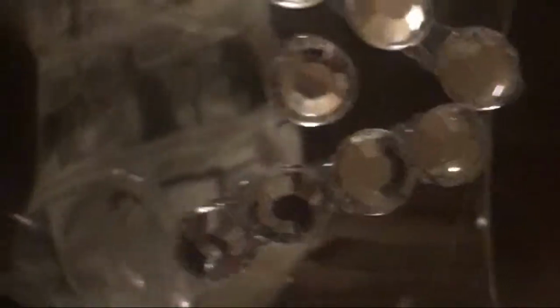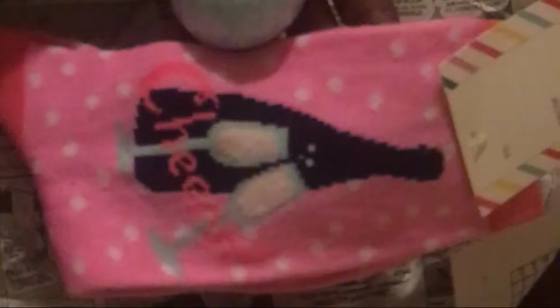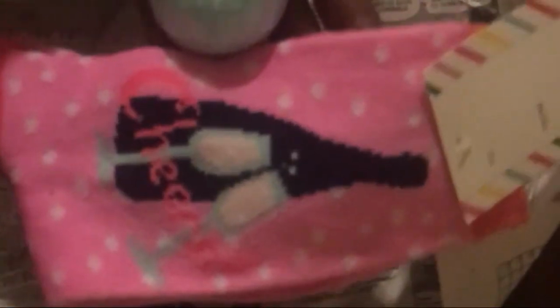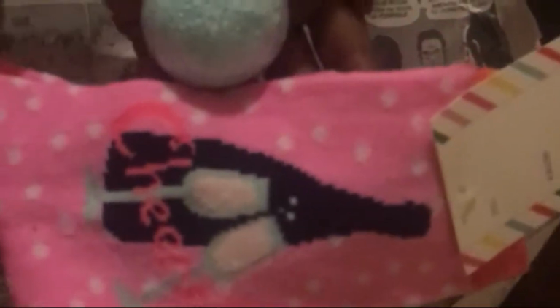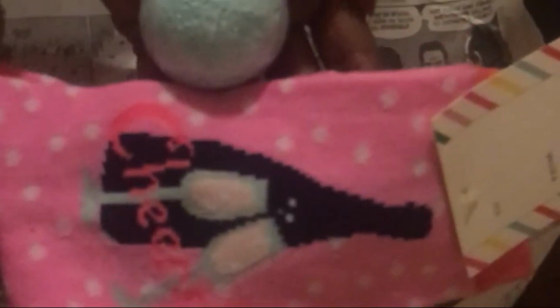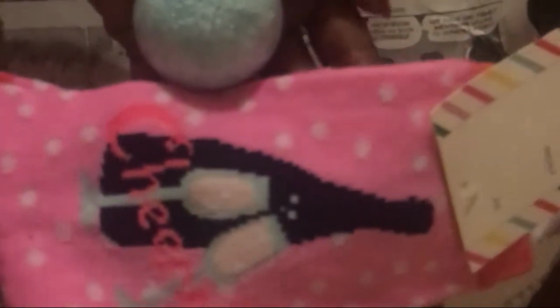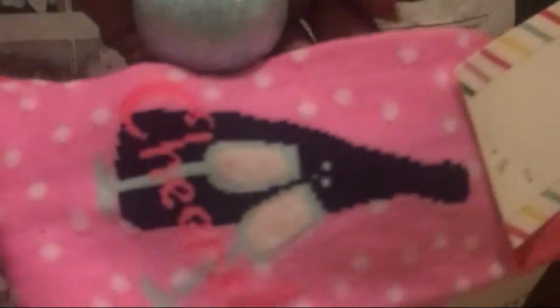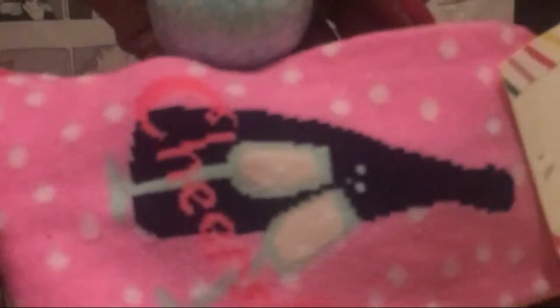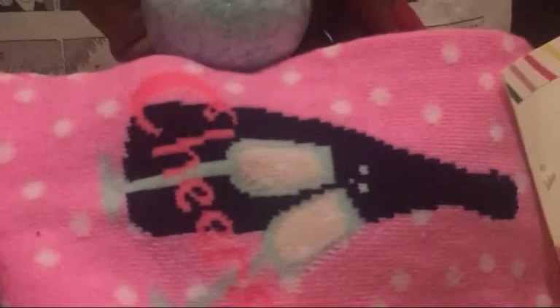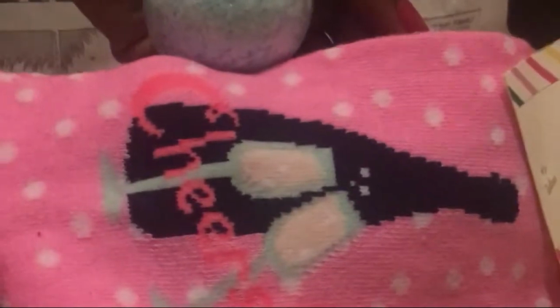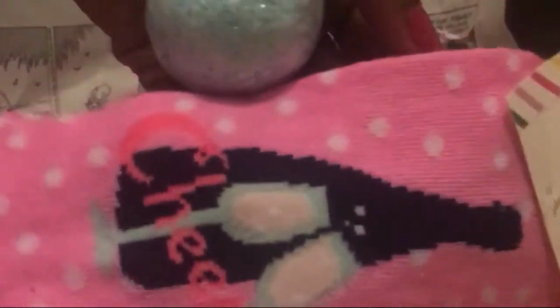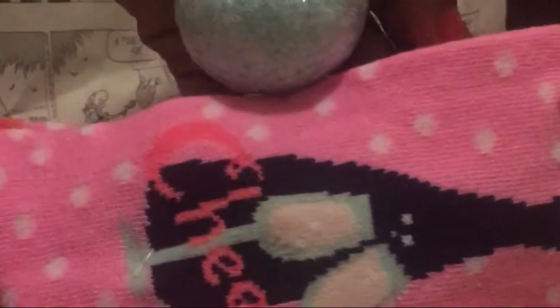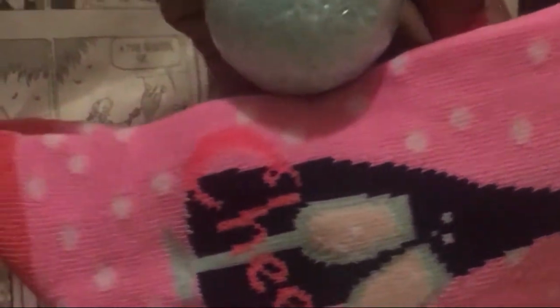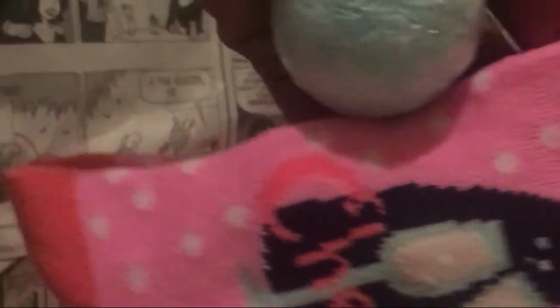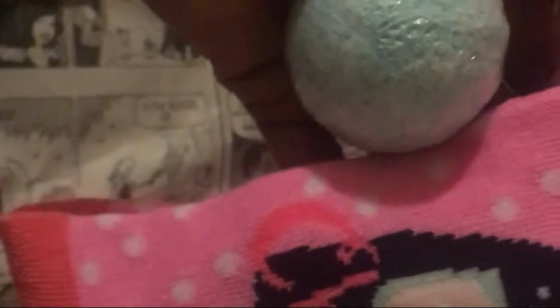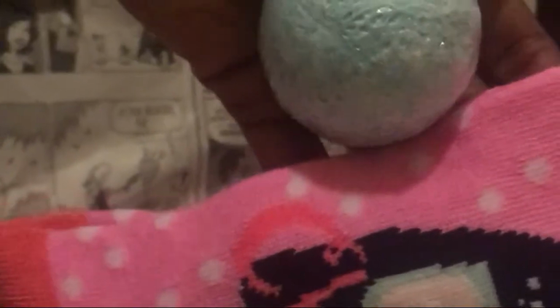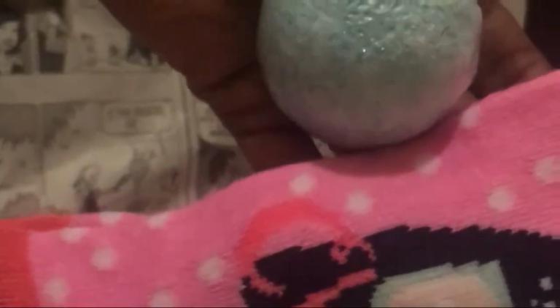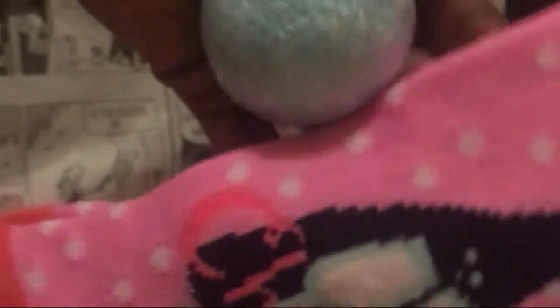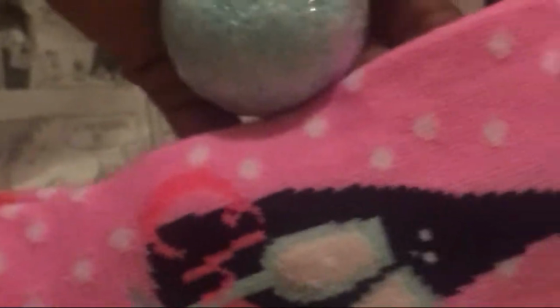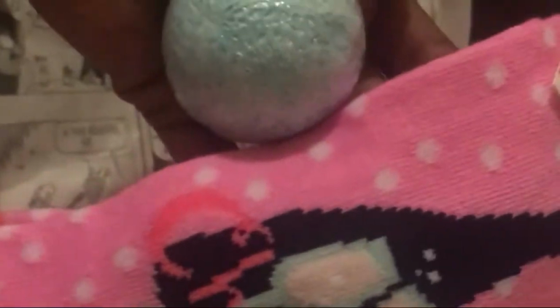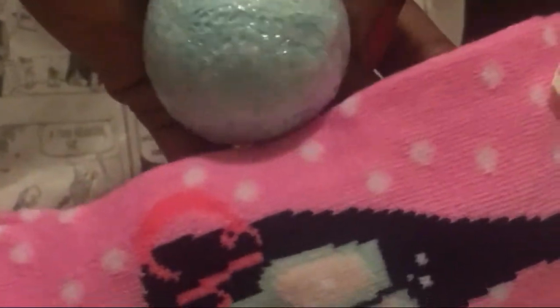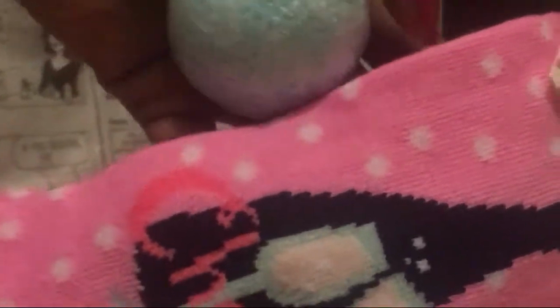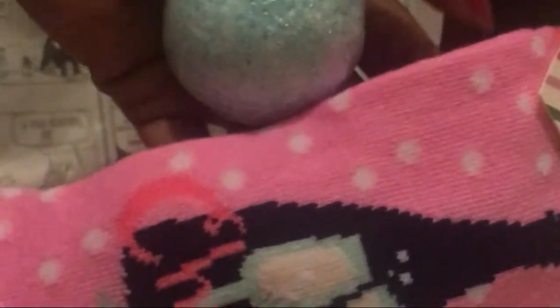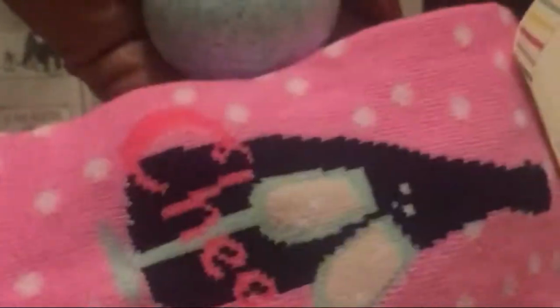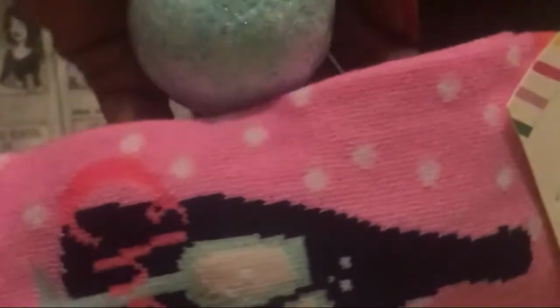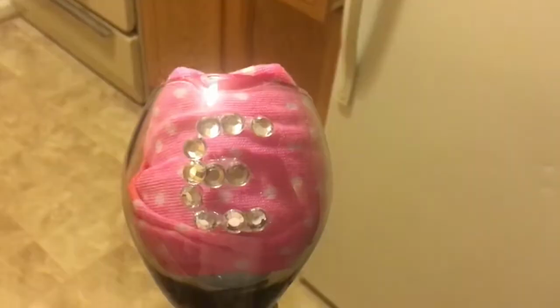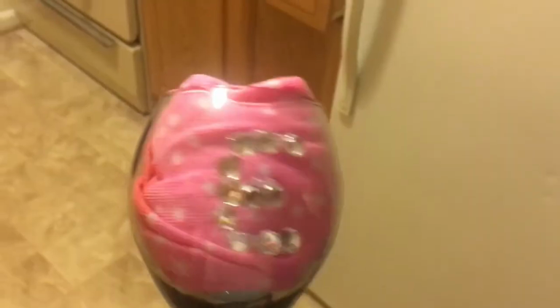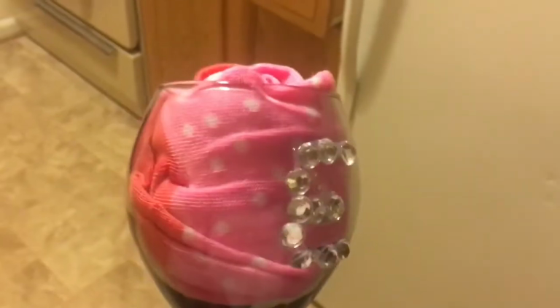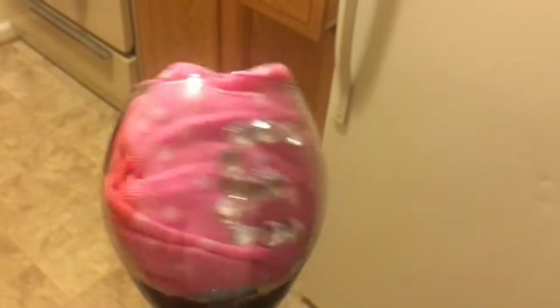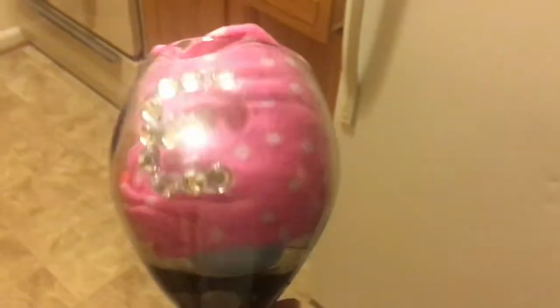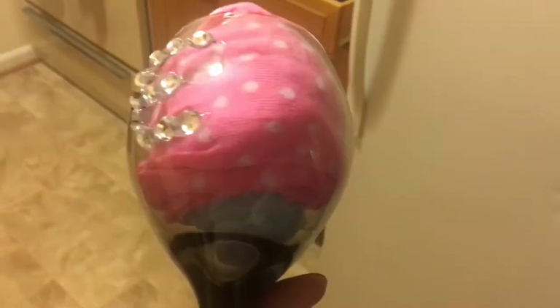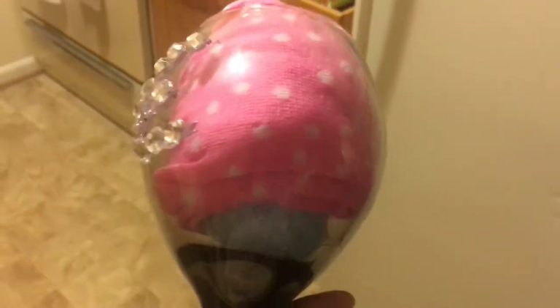Now that I'm done, I'm going to stuff them with these cute little socks and bath bombs that I got from Target. And once it's done, this is what it looks like.